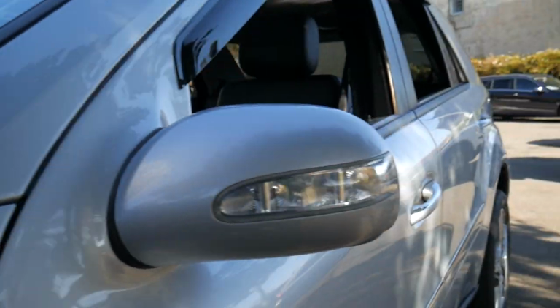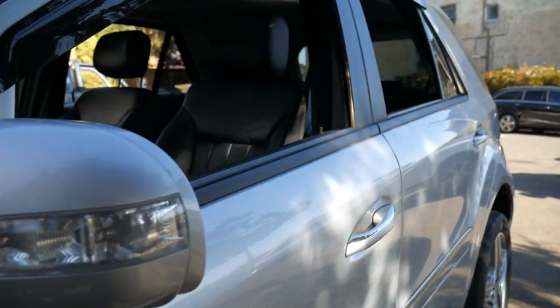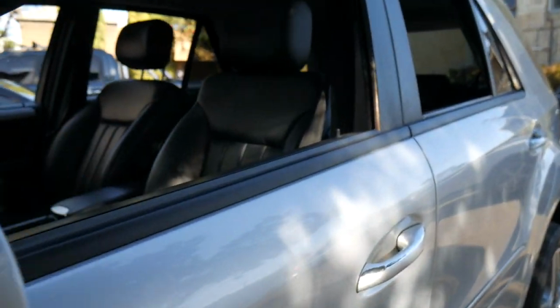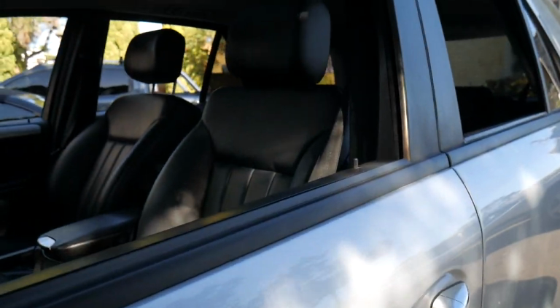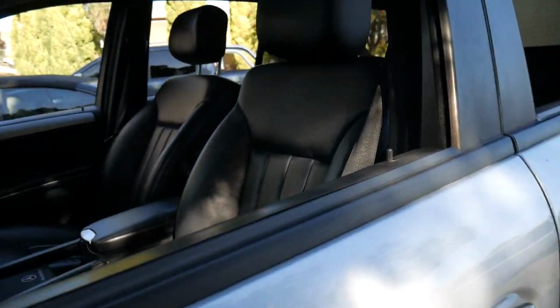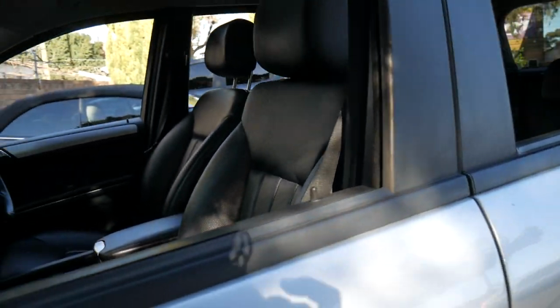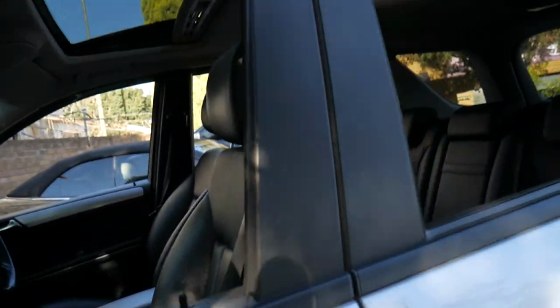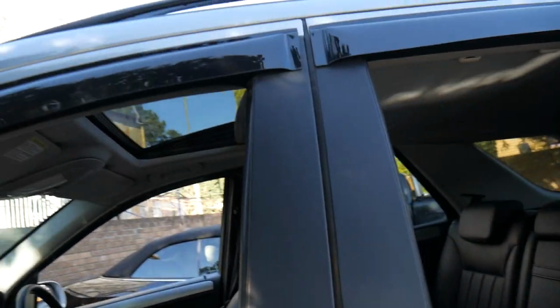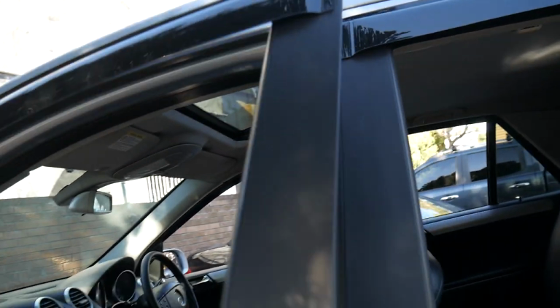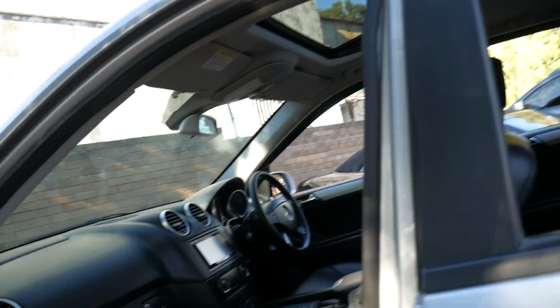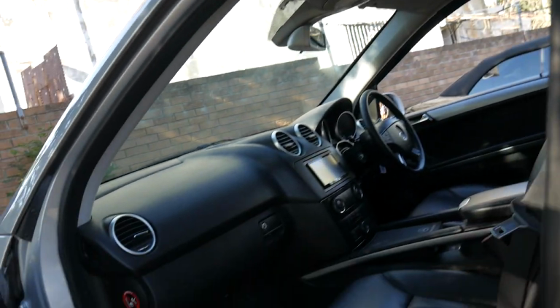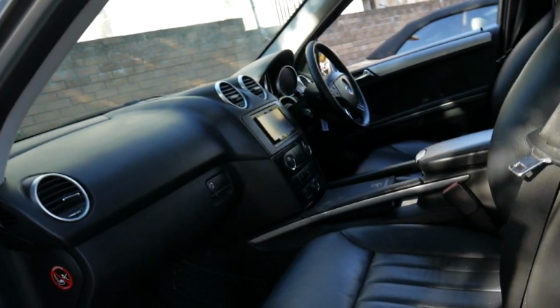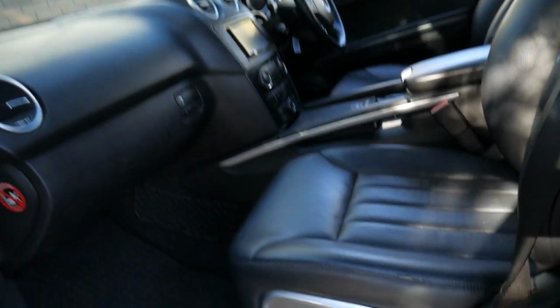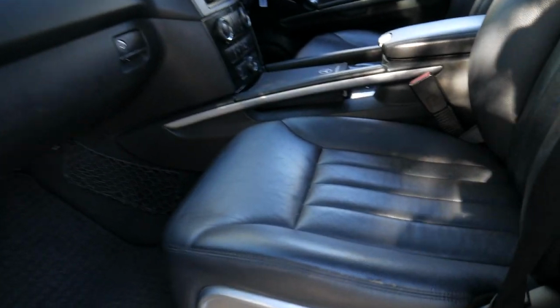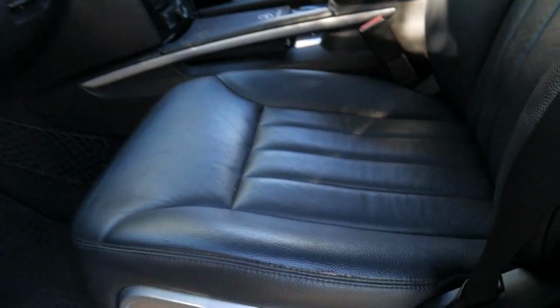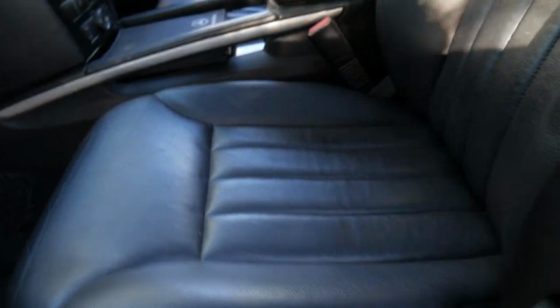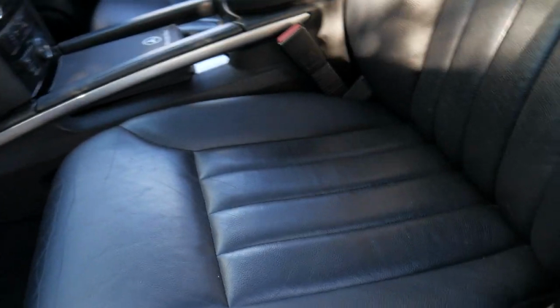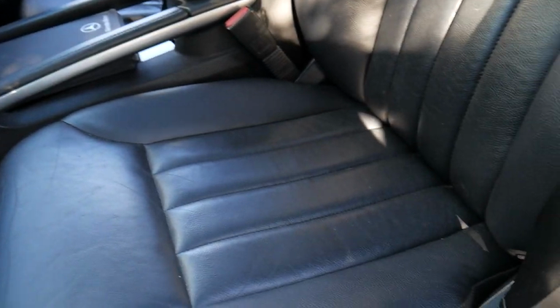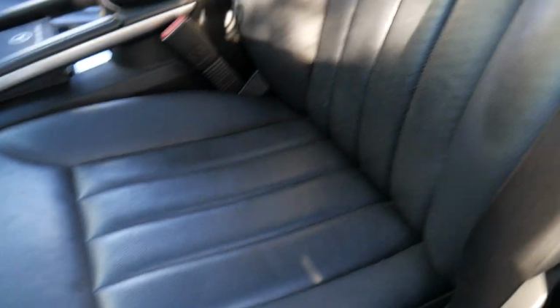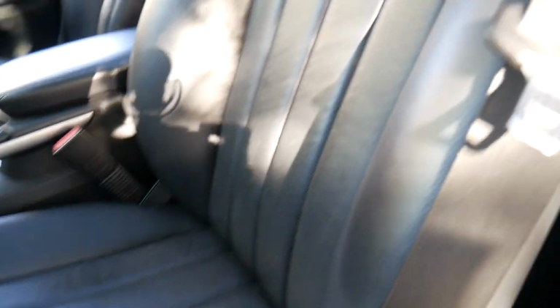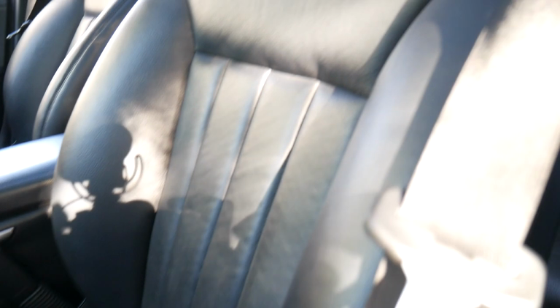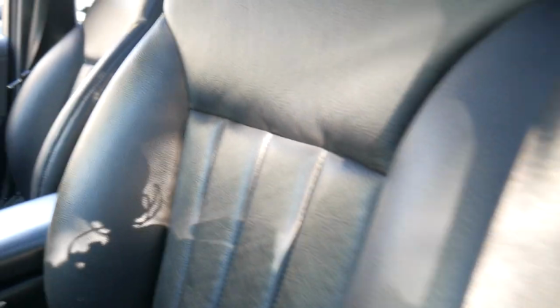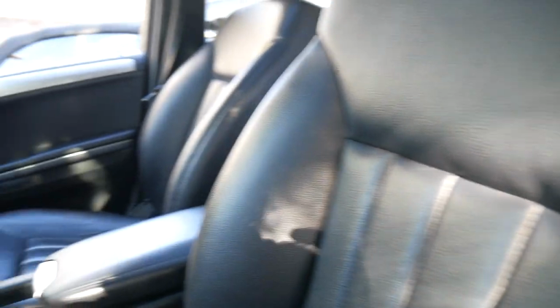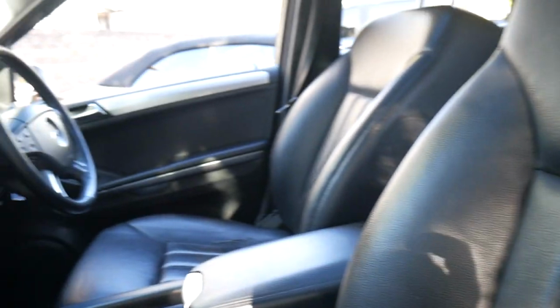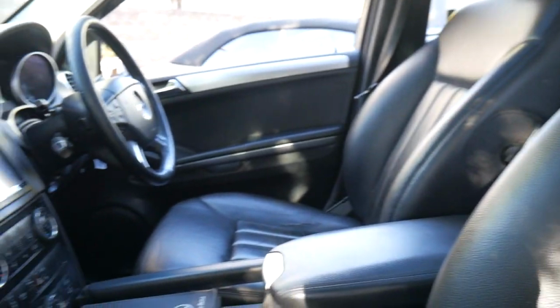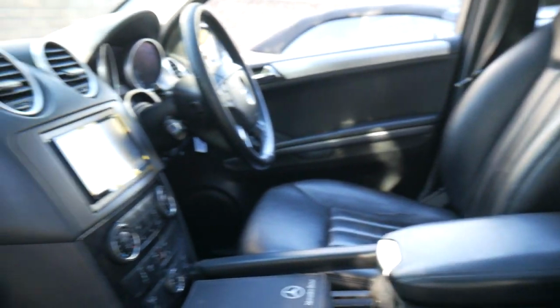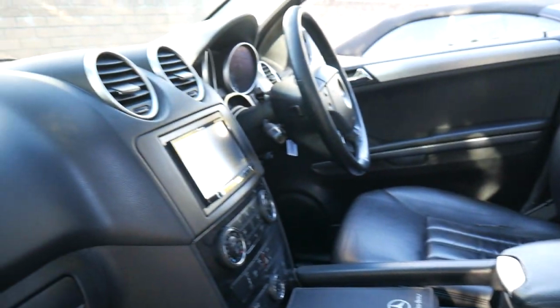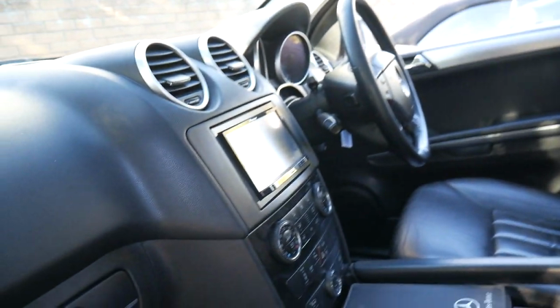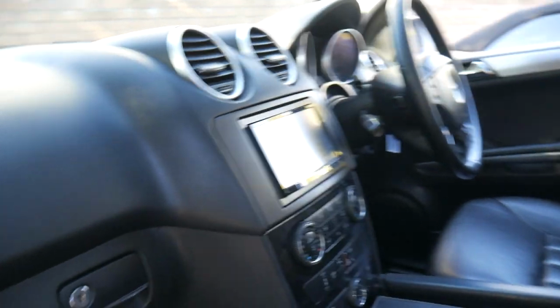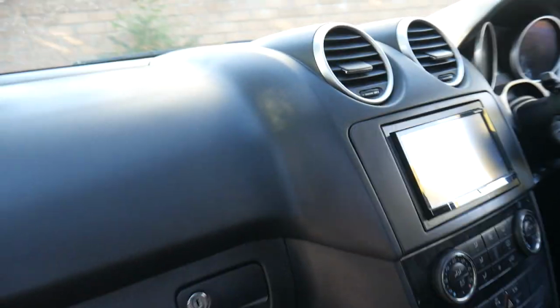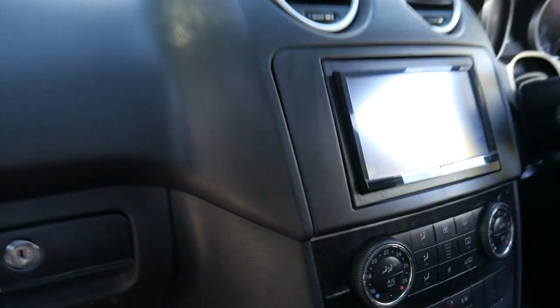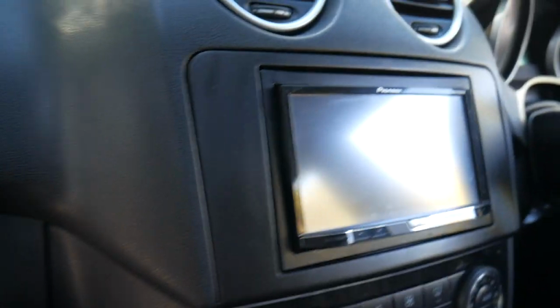The leather interior is in excellent condition. It's got these nice weather shields, and it's had a much more modern navigation system with Bluetooth and reversing camera put into the car. You'll see there's that Pioneer system.